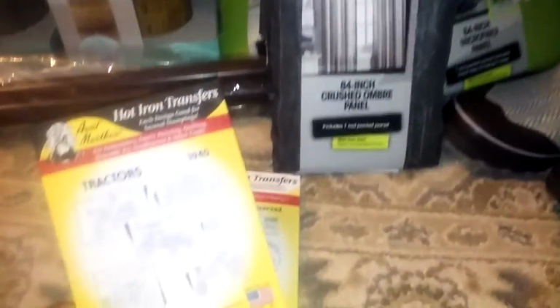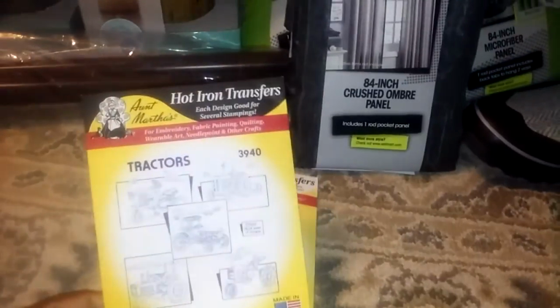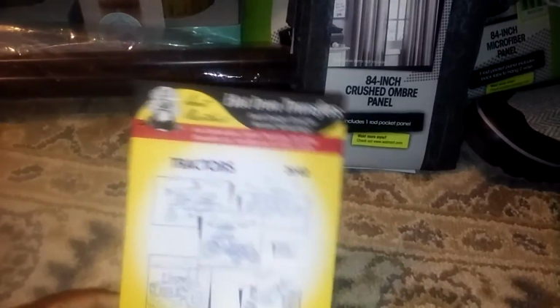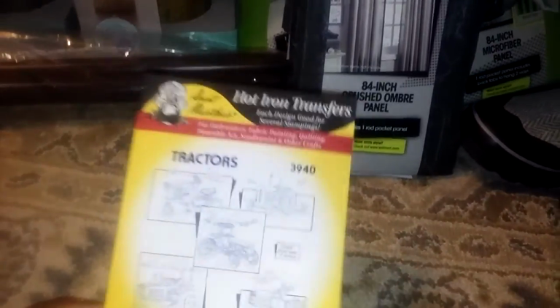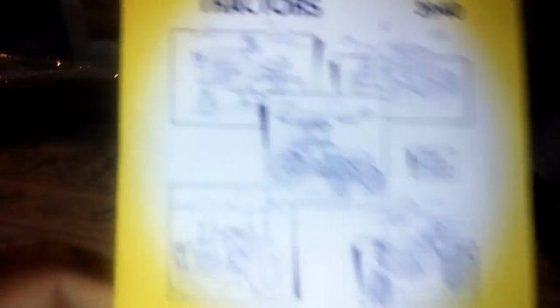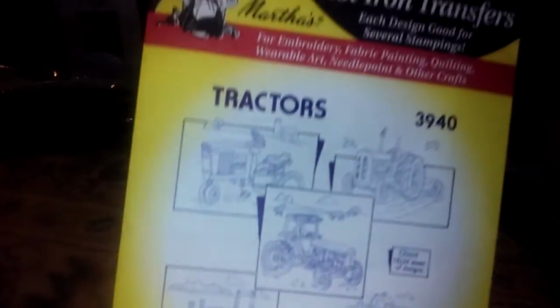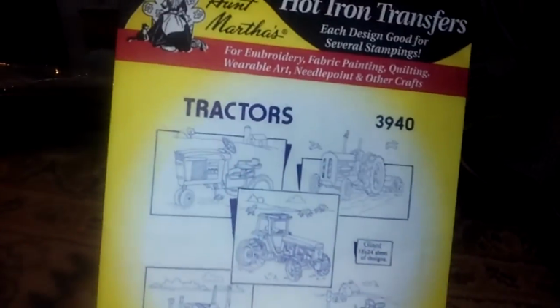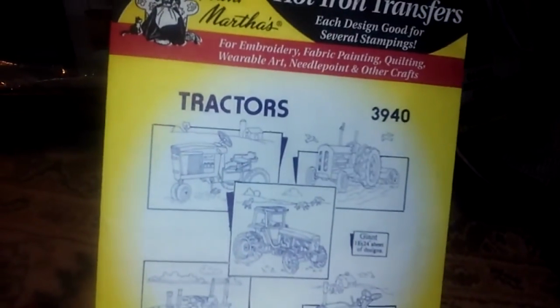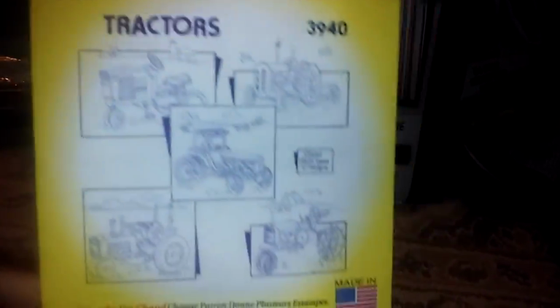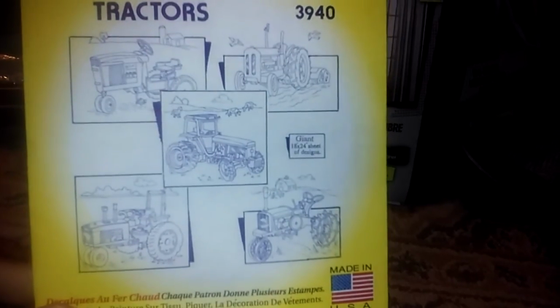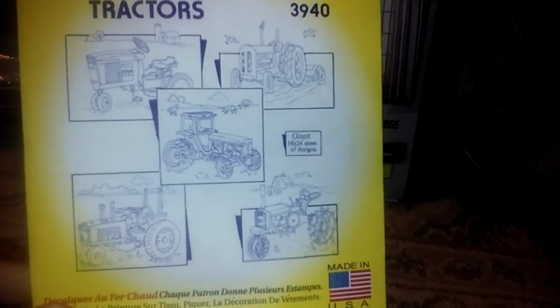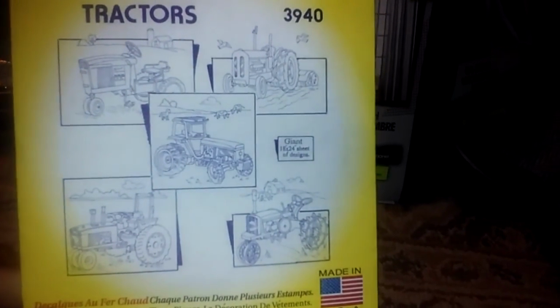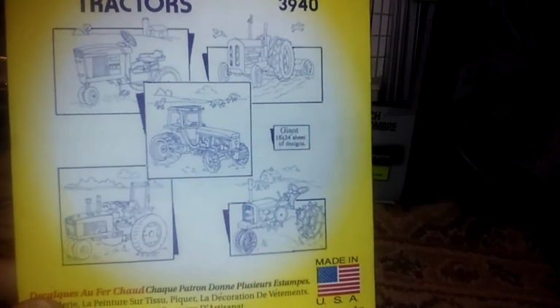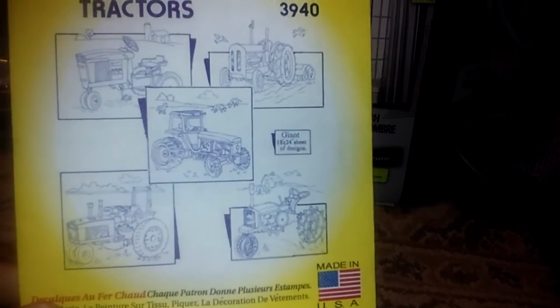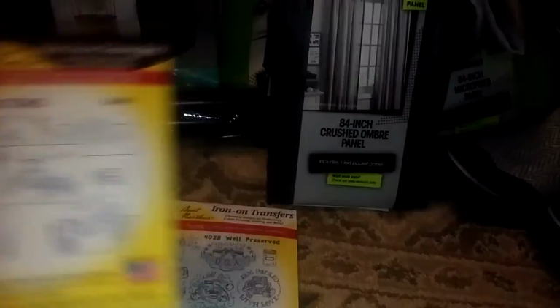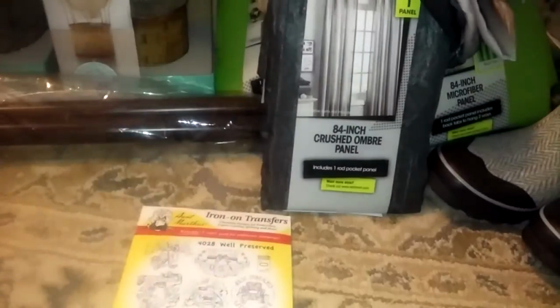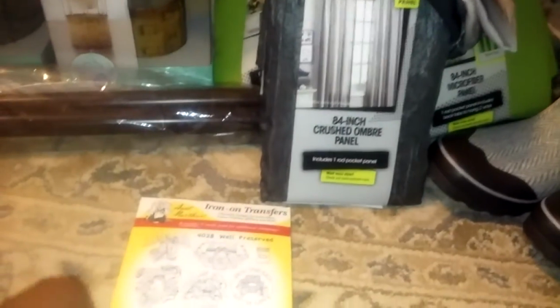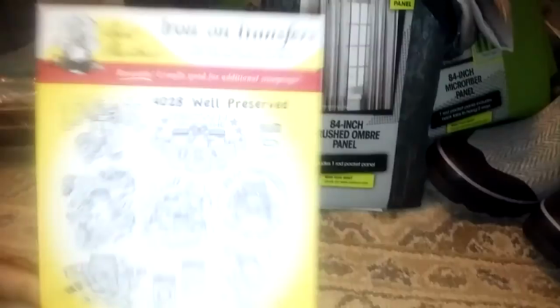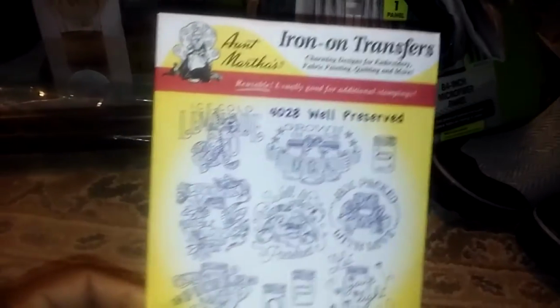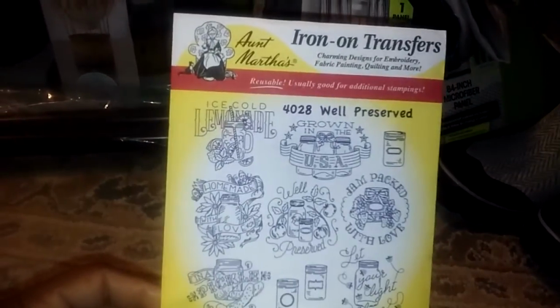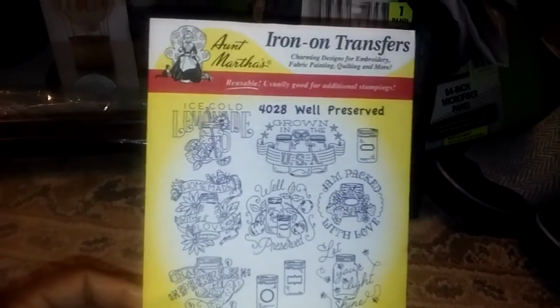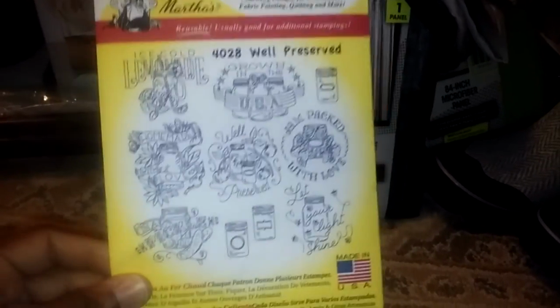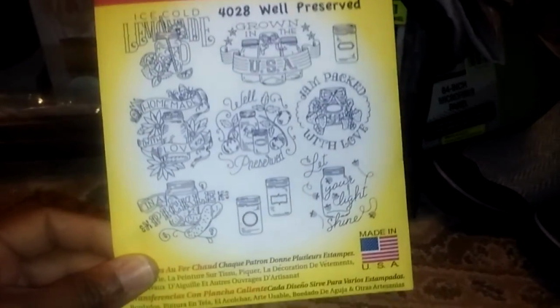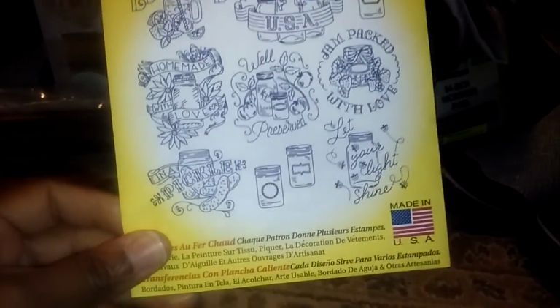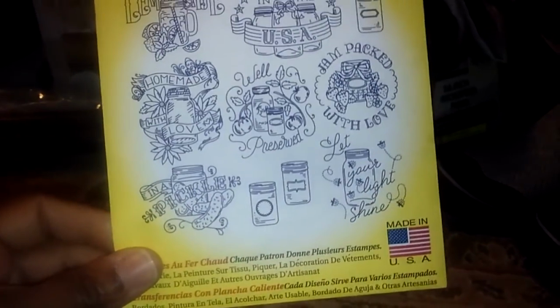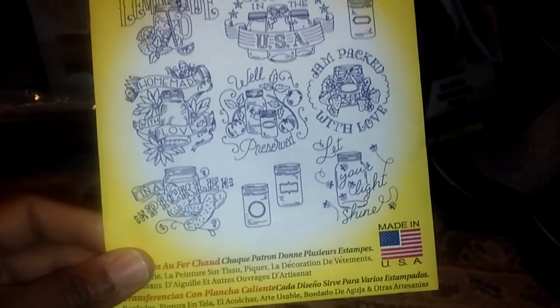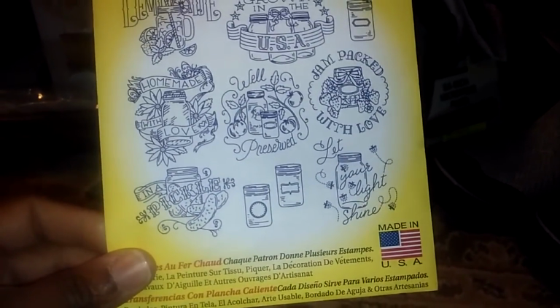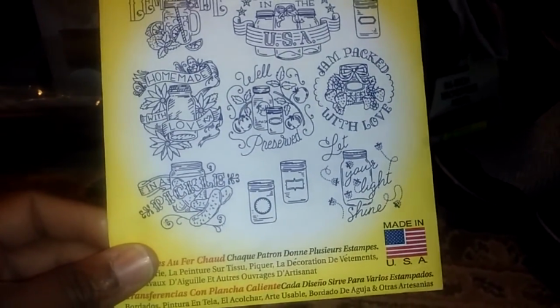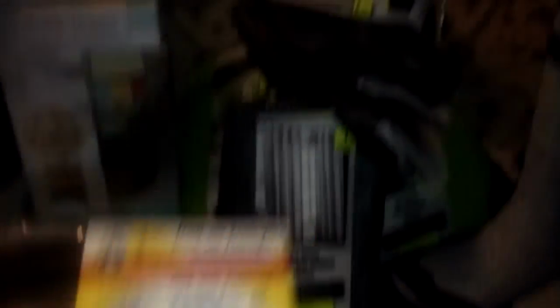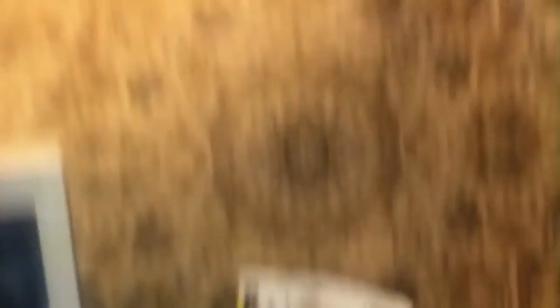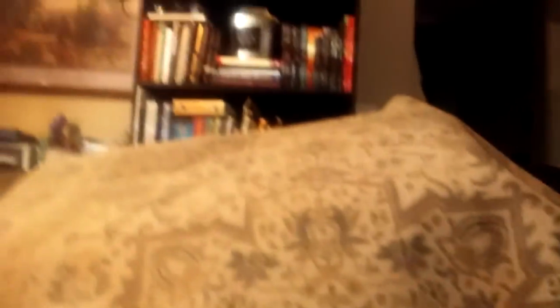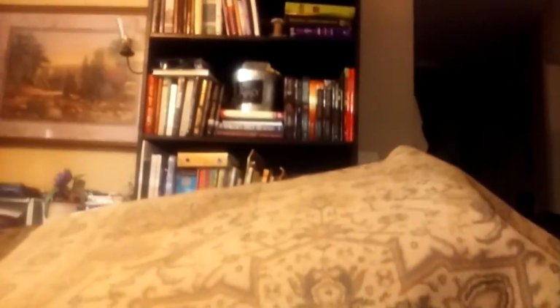And I grabbed two of these iron-on transfers — the tractor — just because I thought the tractors are so stinking cute. And then well preserved, because you know, I love my mason jars. What can I say?